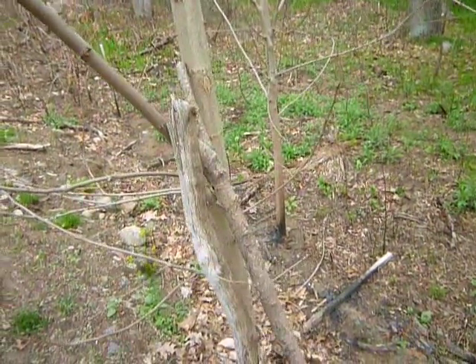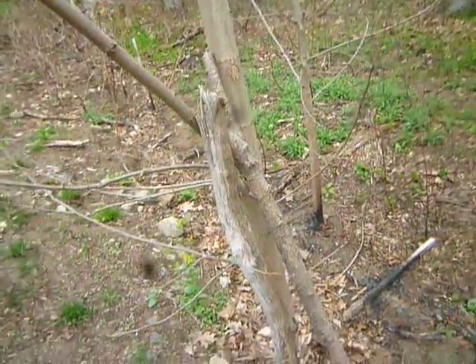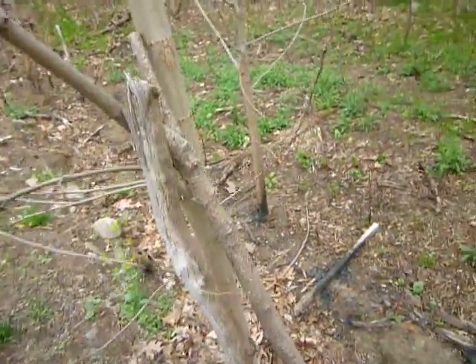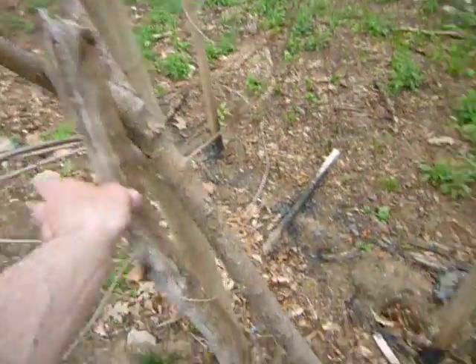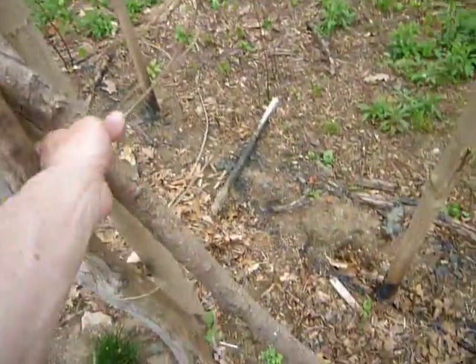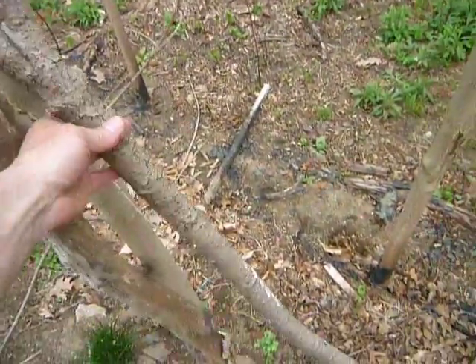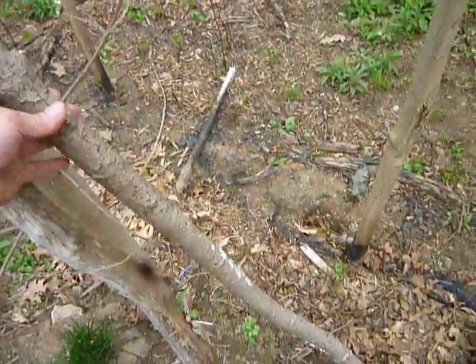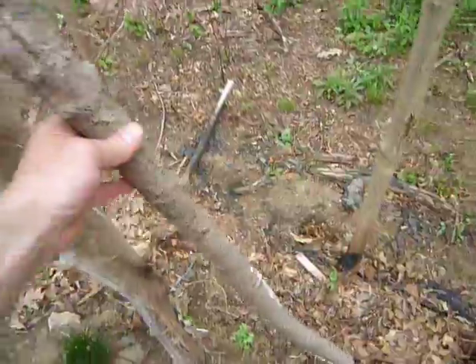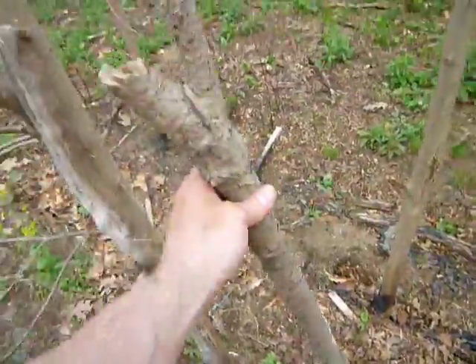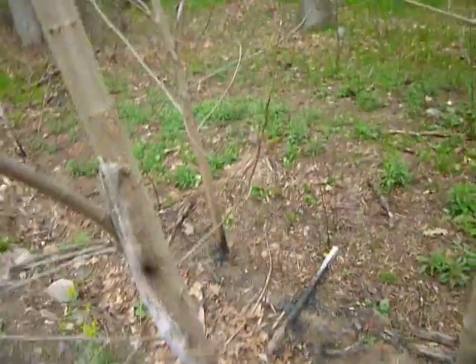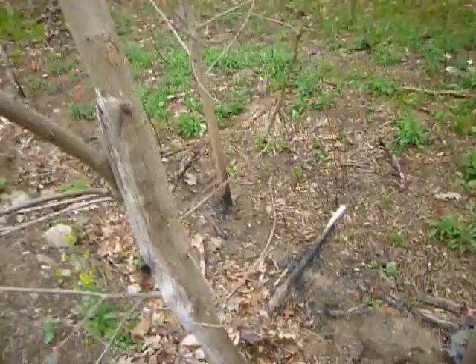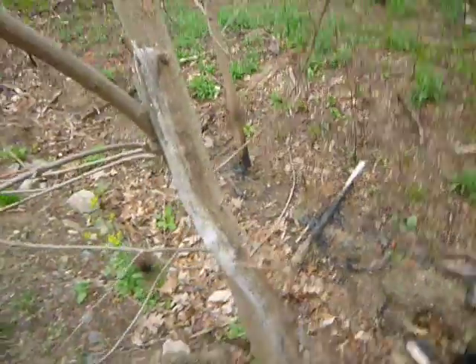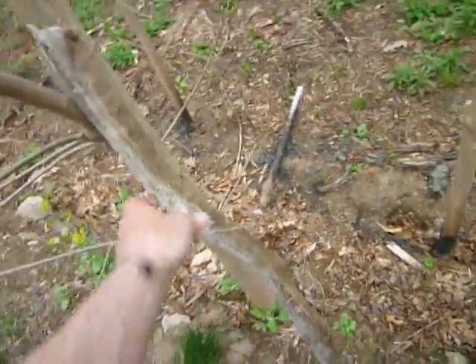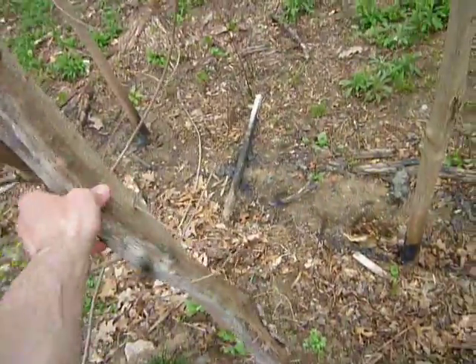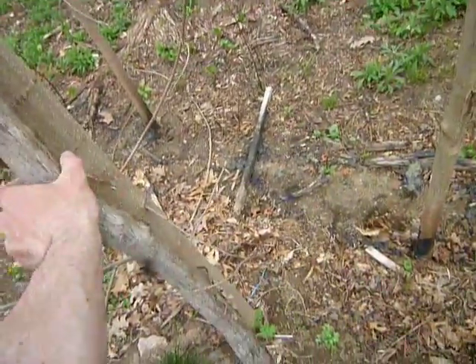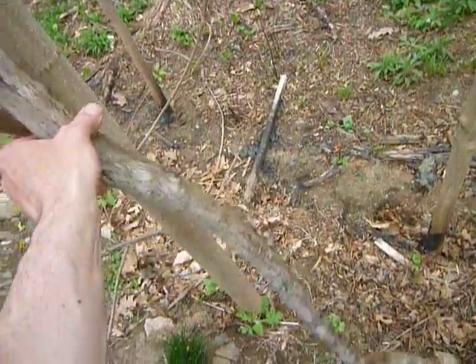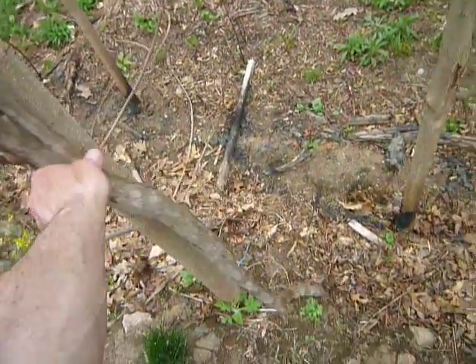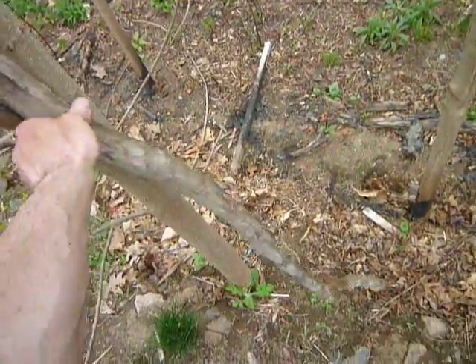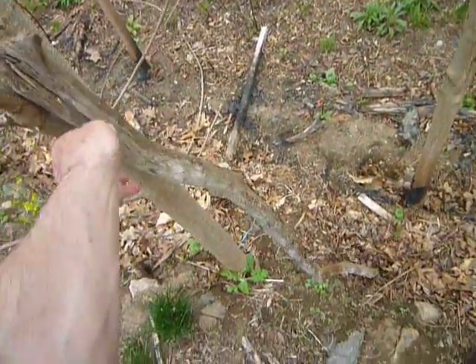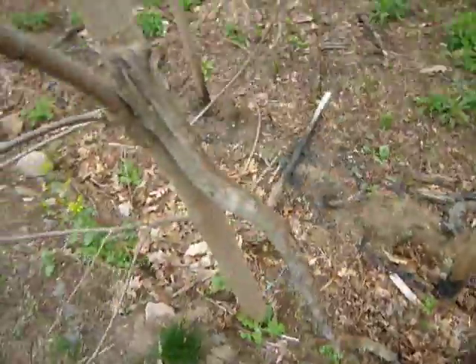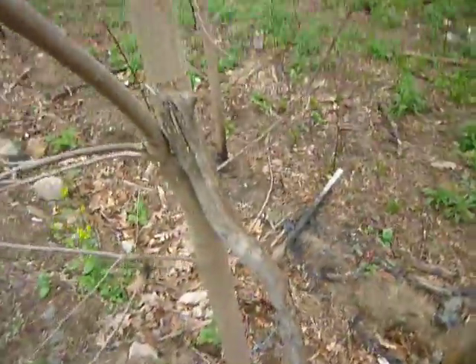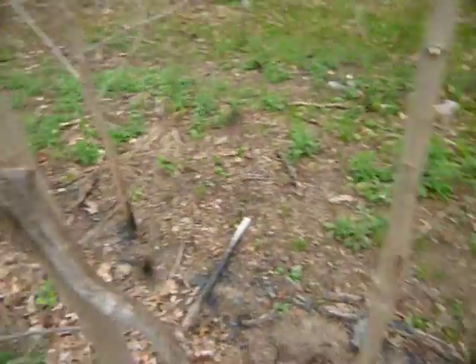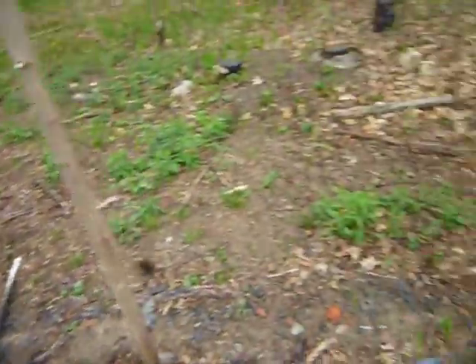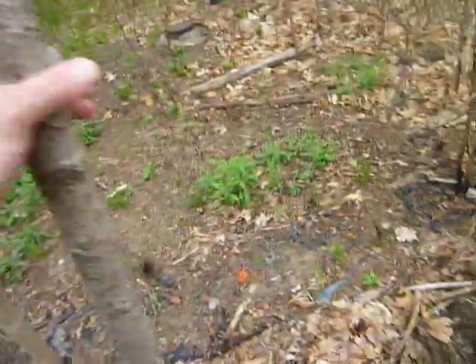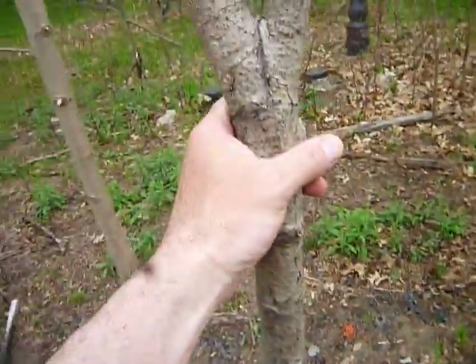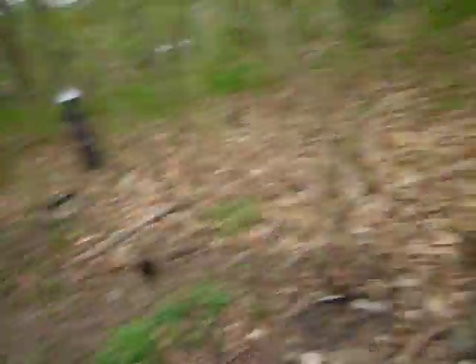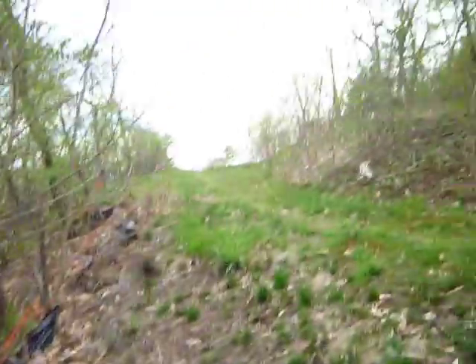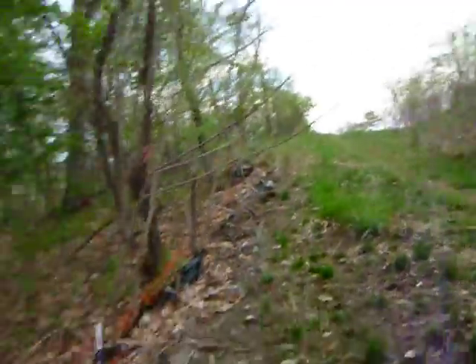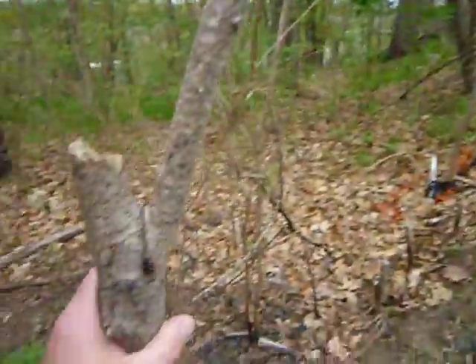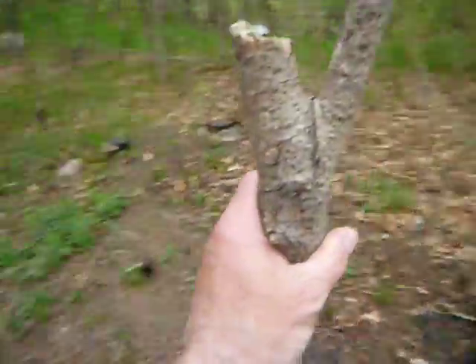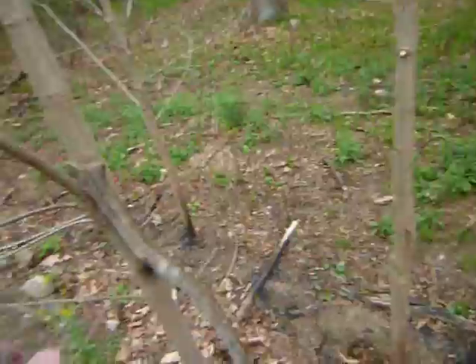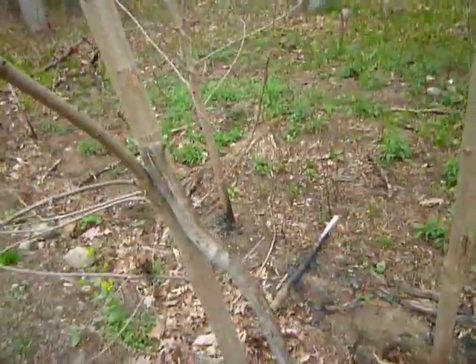Time to switch walking sticks. I'll take back this one and leave that one. I came up here and left this one here — I didn't think I'd go that far, and I grabbed another one down there.